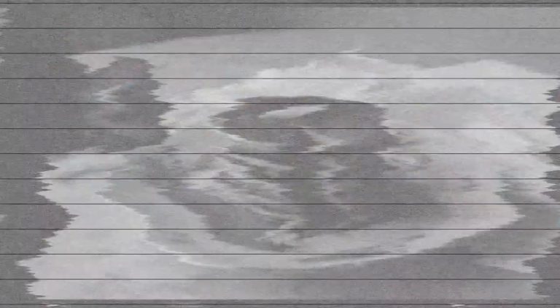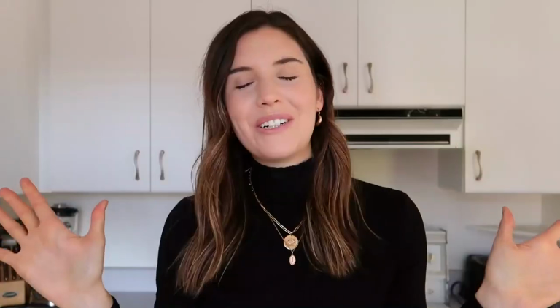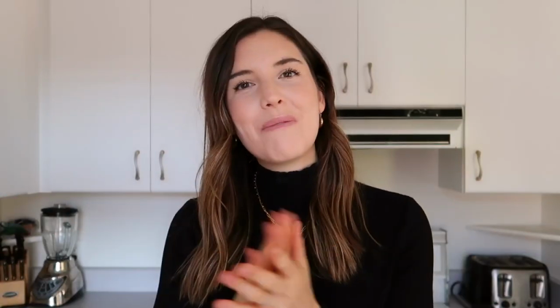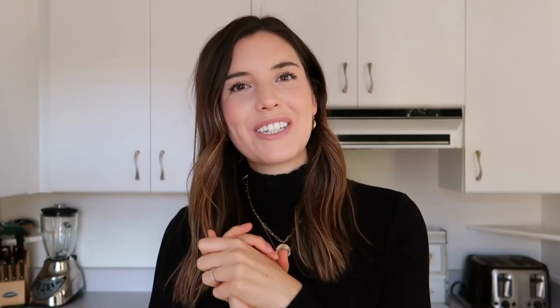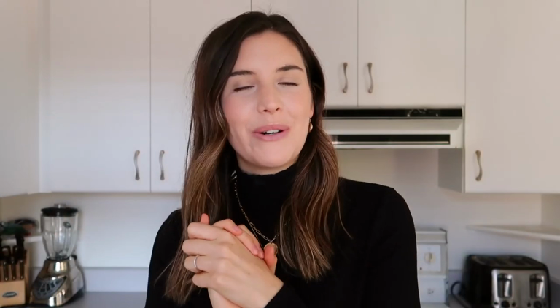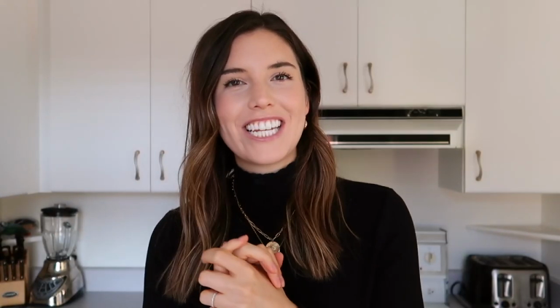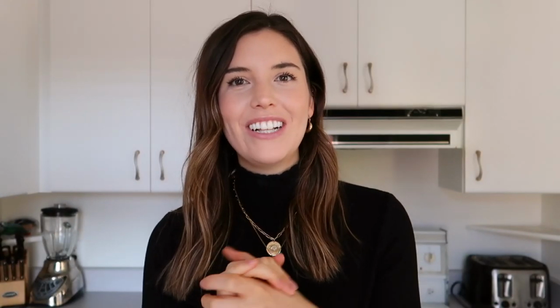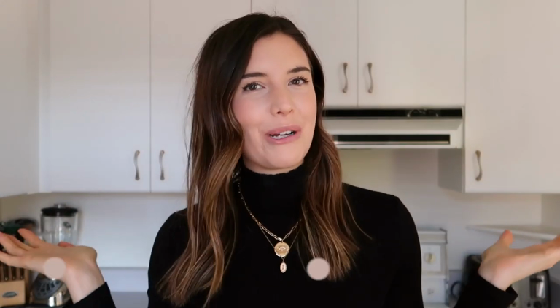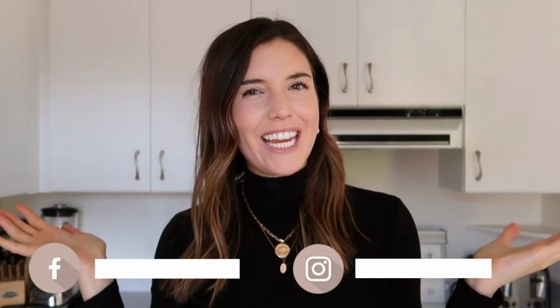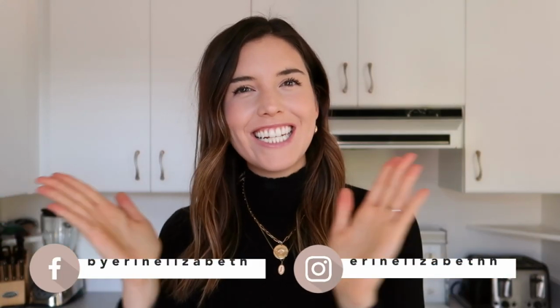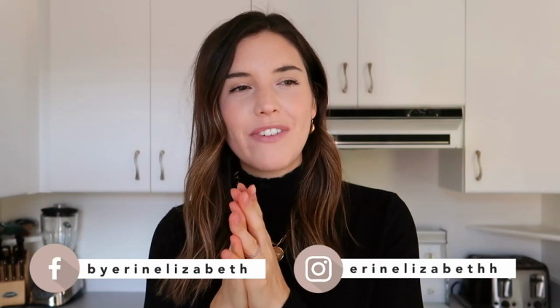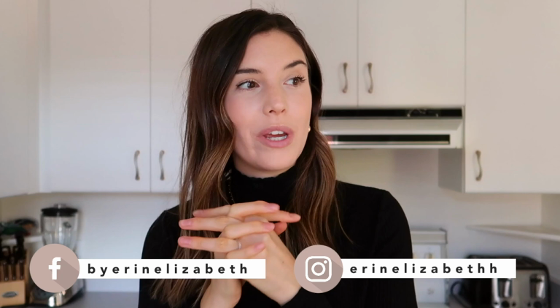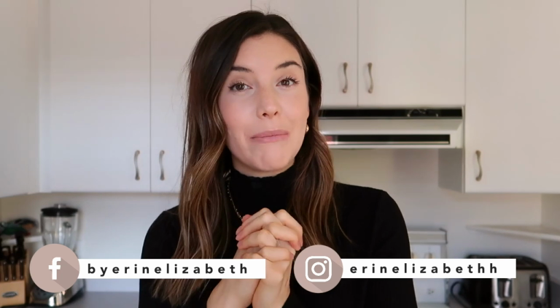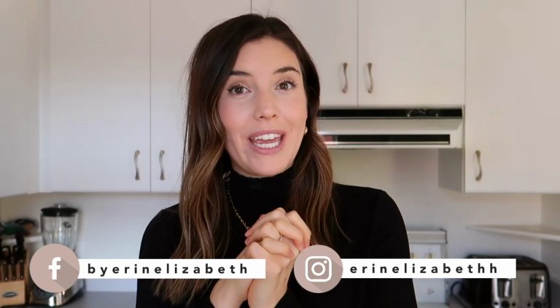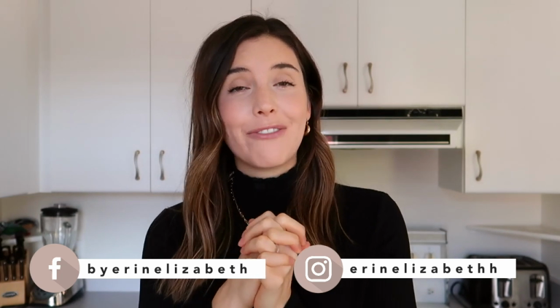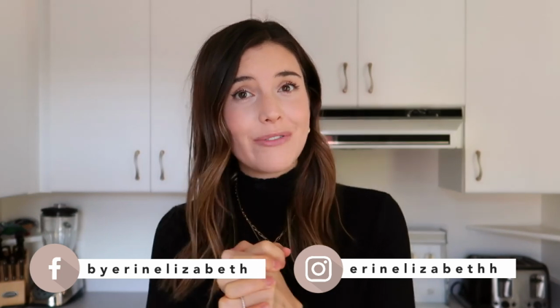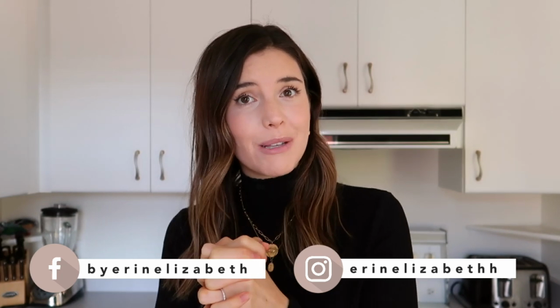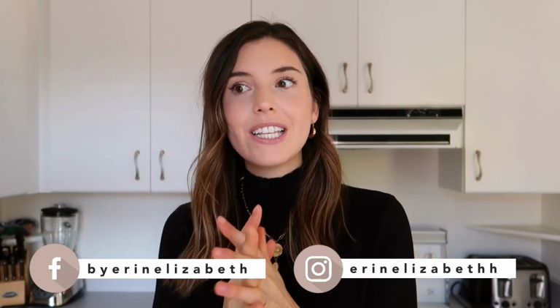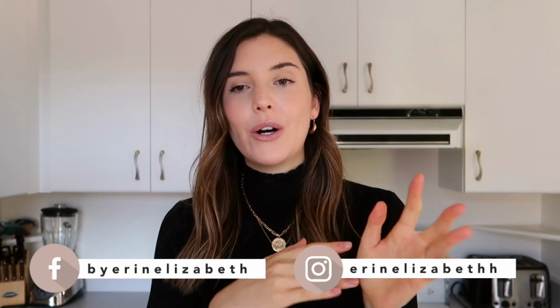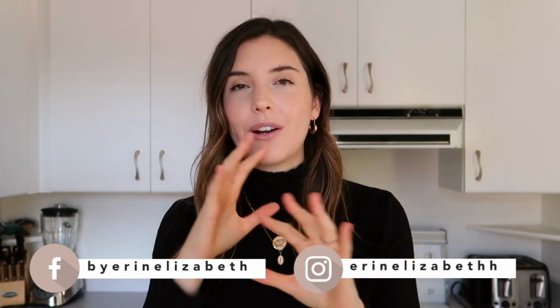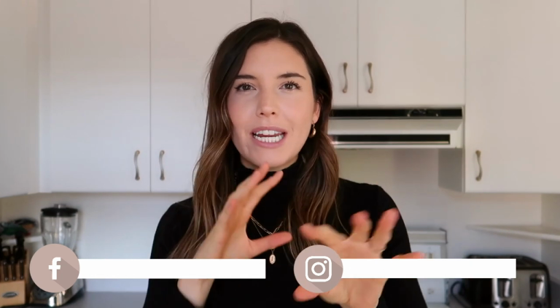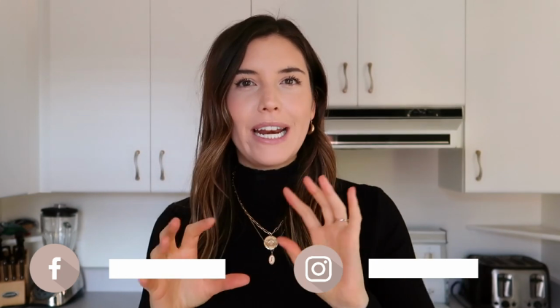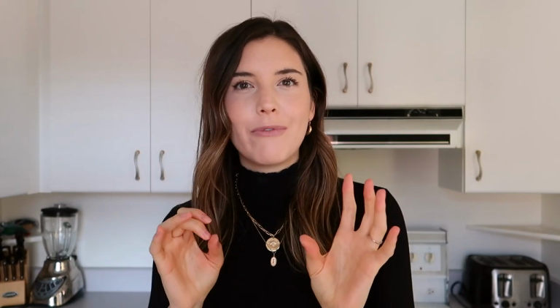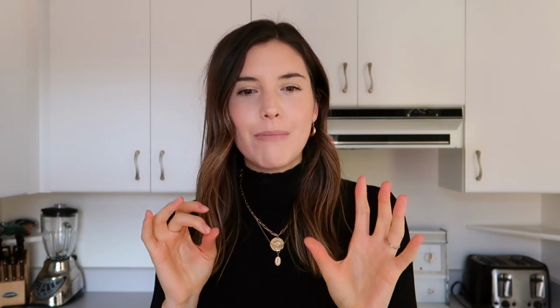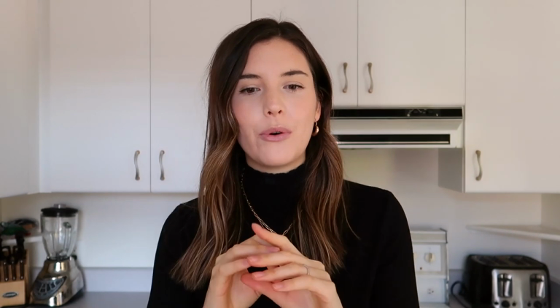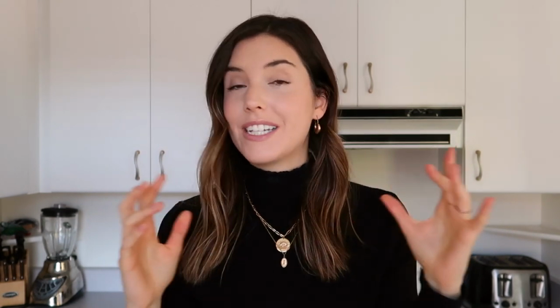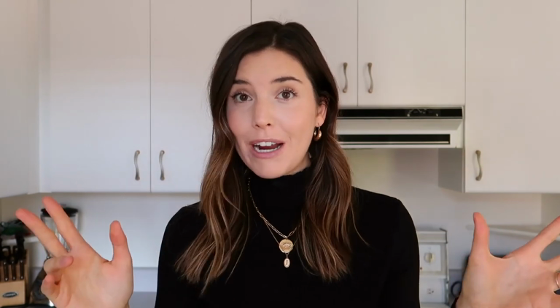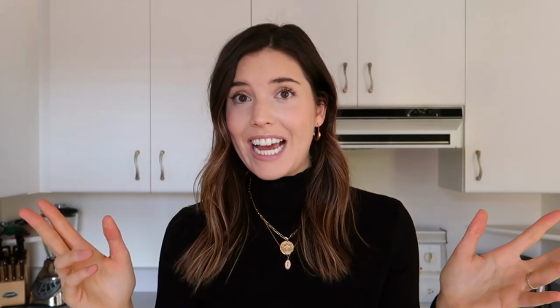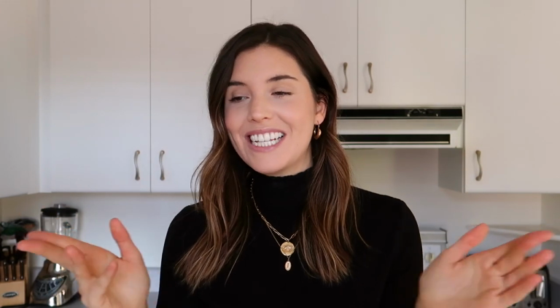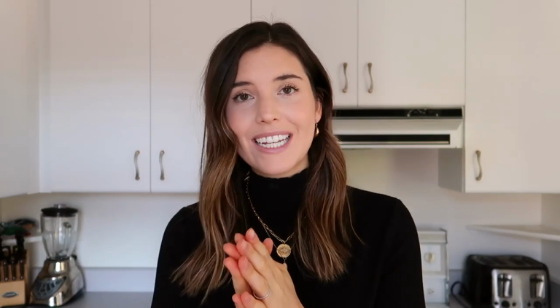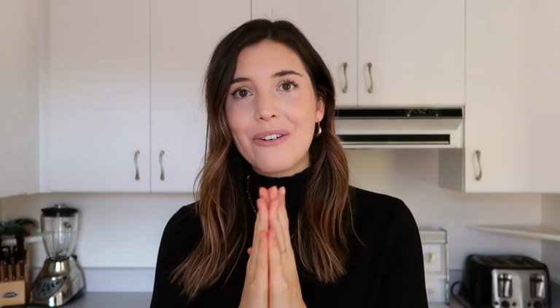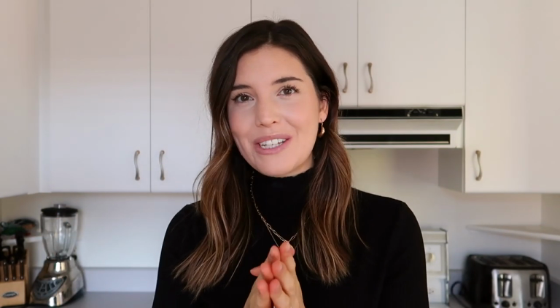Hello, welcome back to my channel and welcome to my kitchen. Today's video we are going to be doing a few different recipes — Monday to Friday type vibes for different breakfast ideas. Let's get right into it.